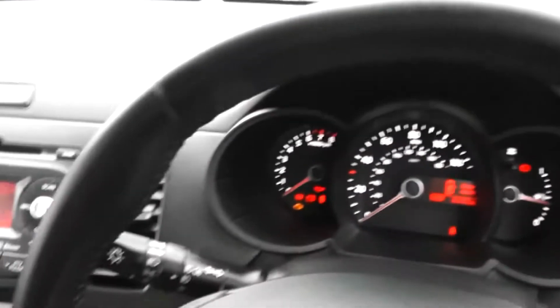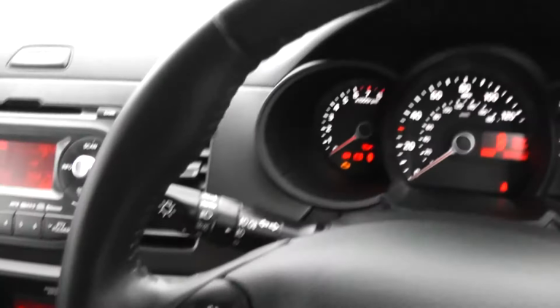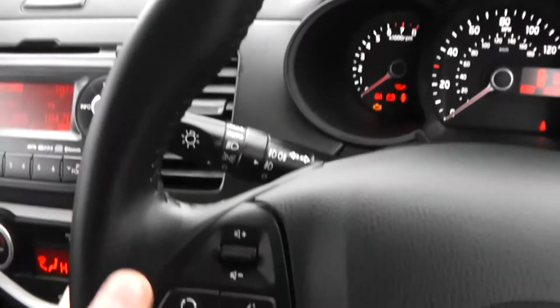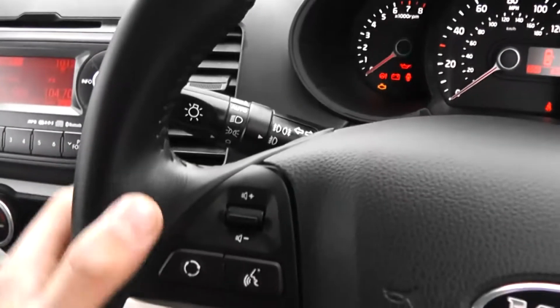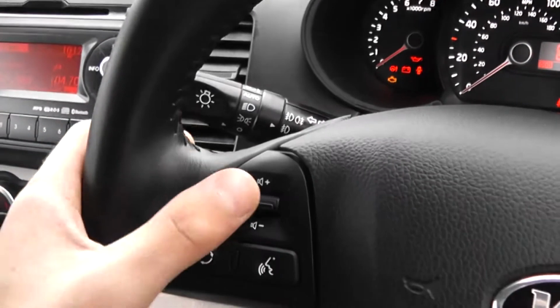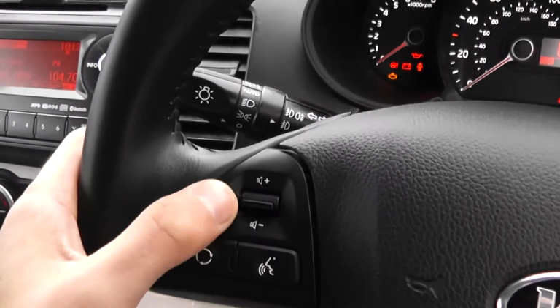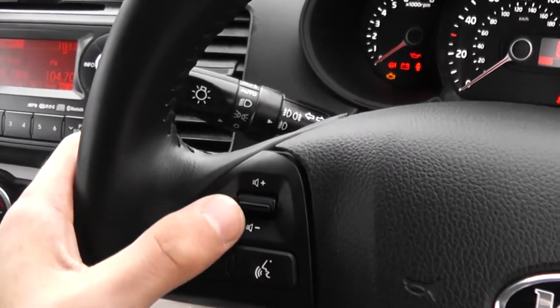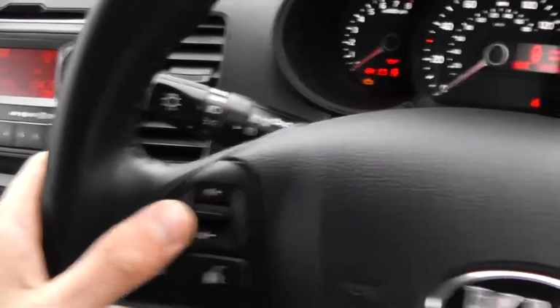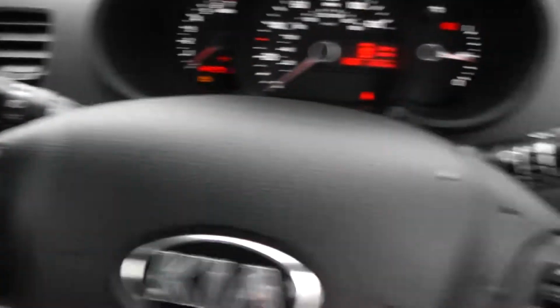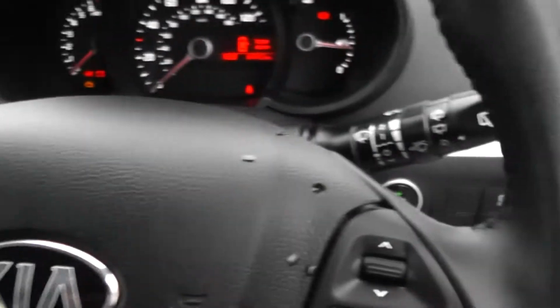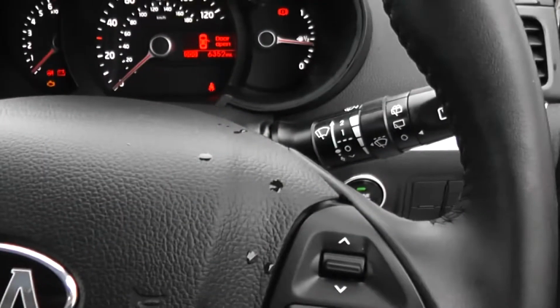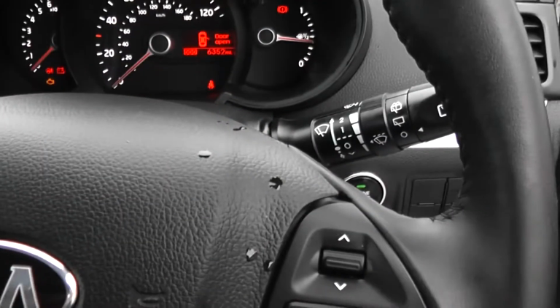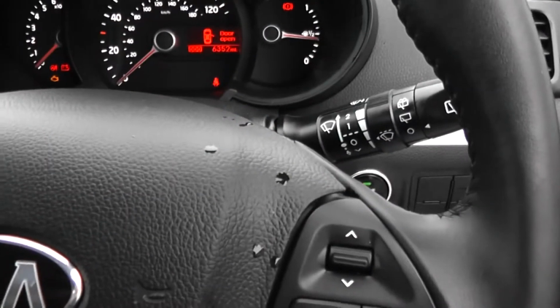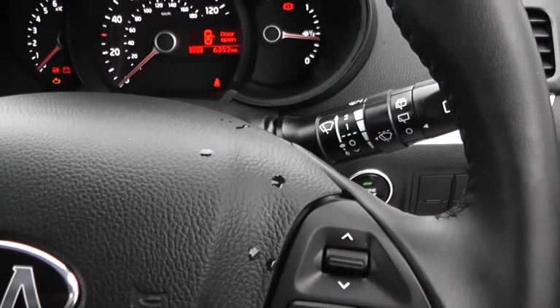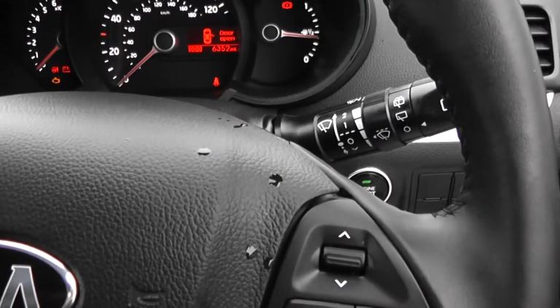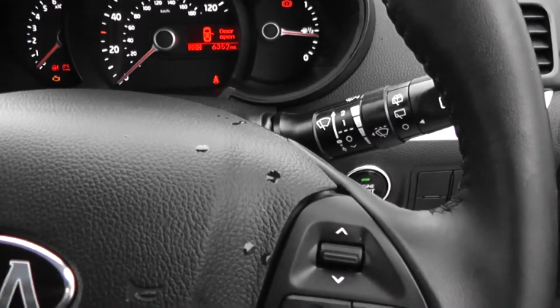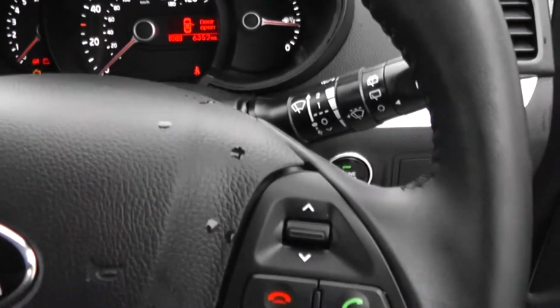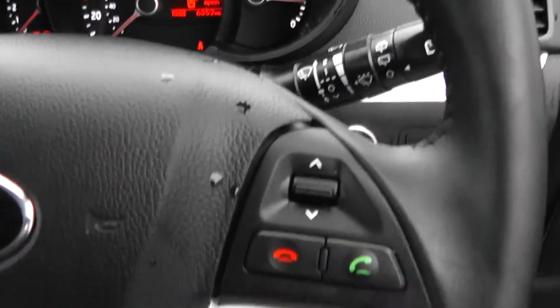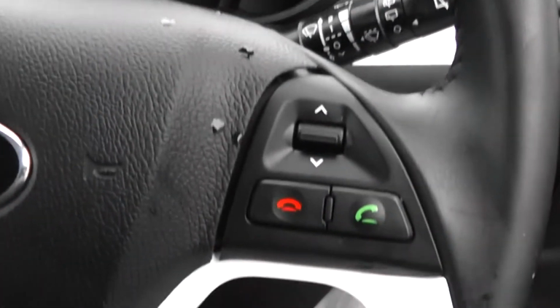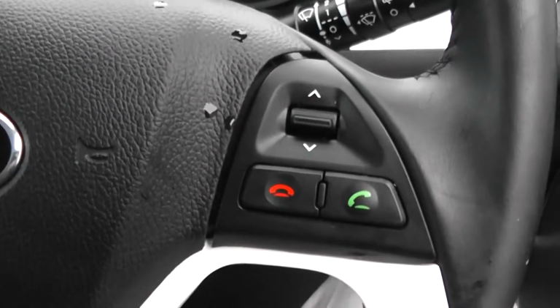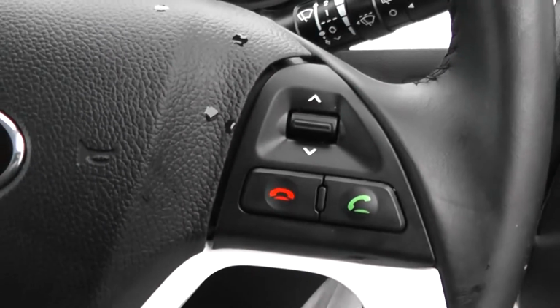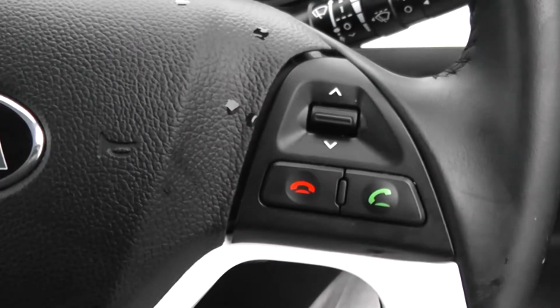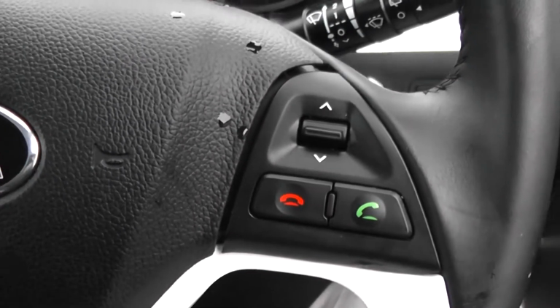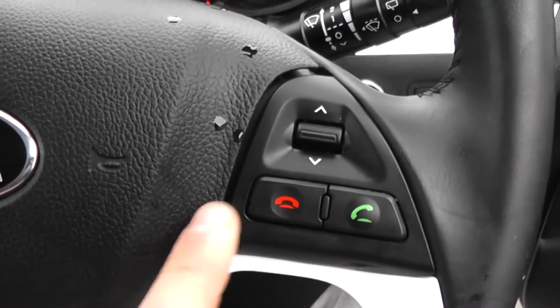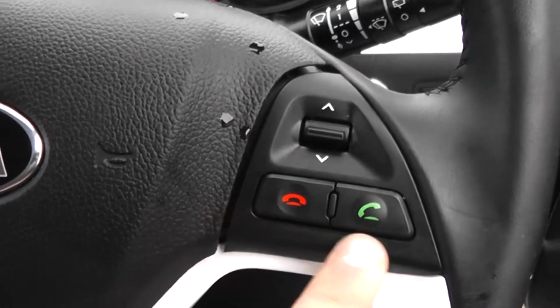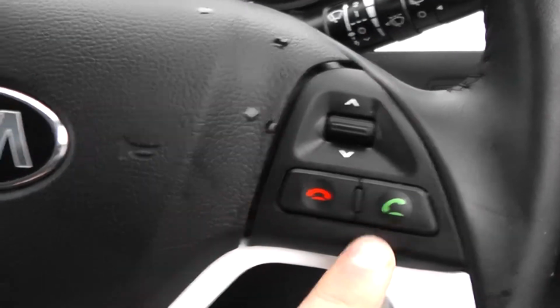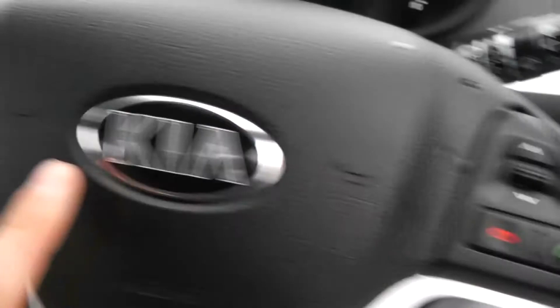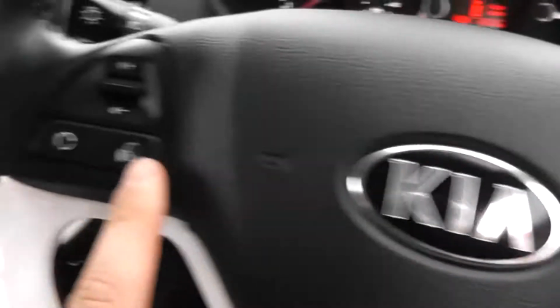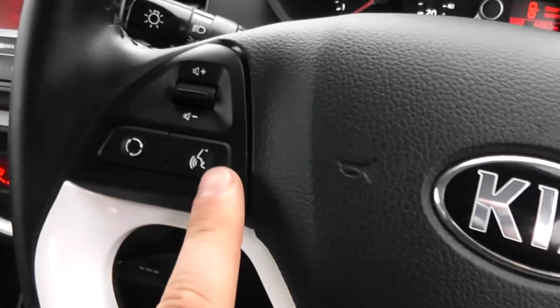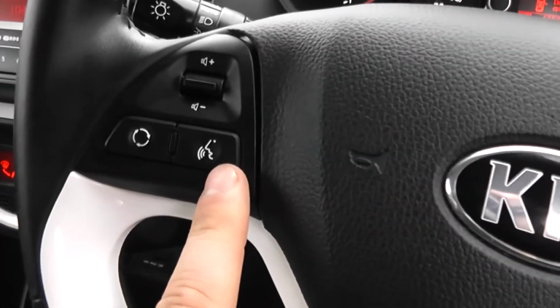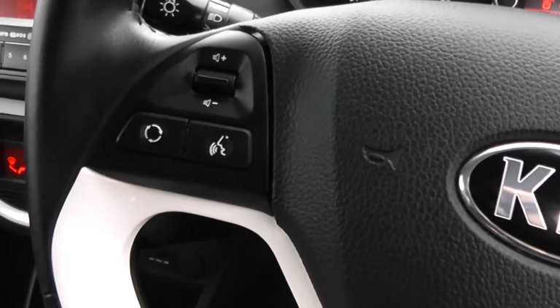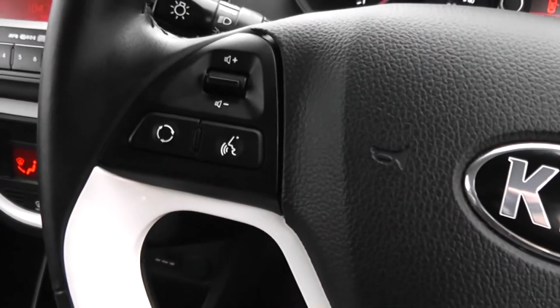To the left hand side of the steering wheel, we've got controls for the volume, which carry through to the right hand side. And this car is also equipped with Bluetooth for voice recognition, so you can accept or reject any calls there and make calls via the button here.